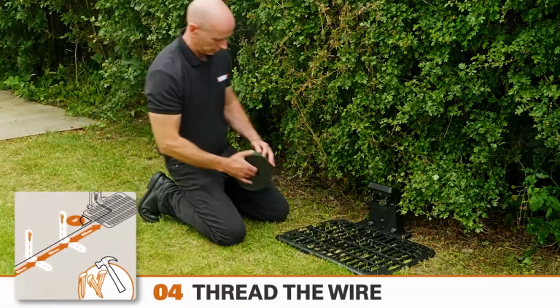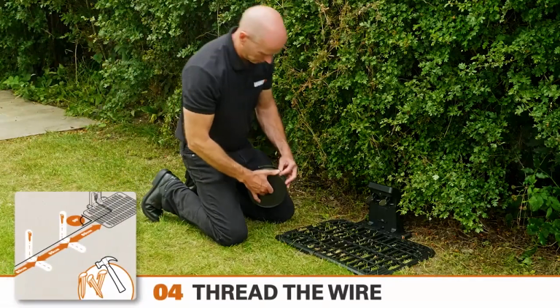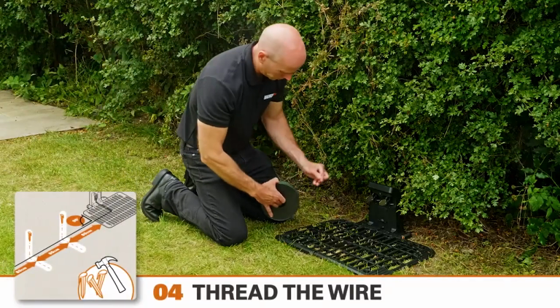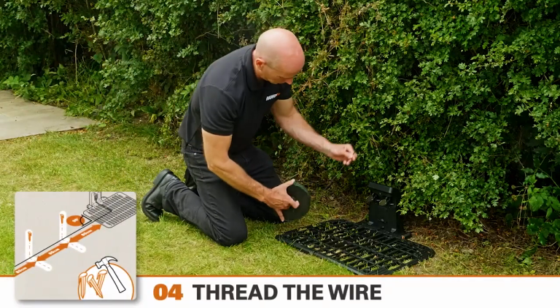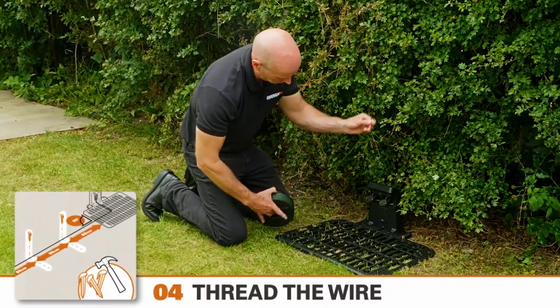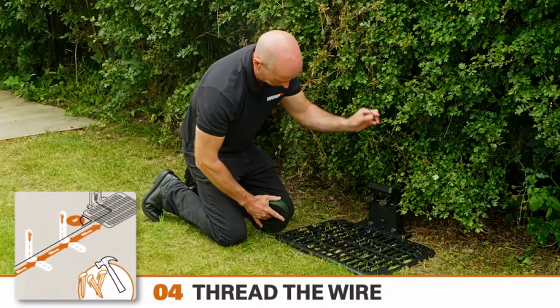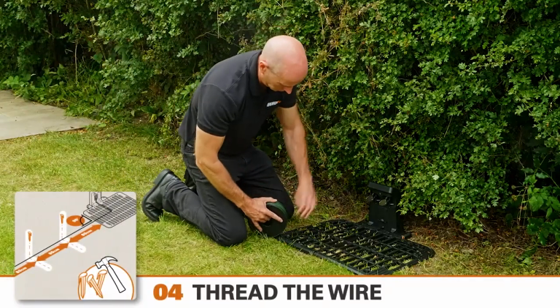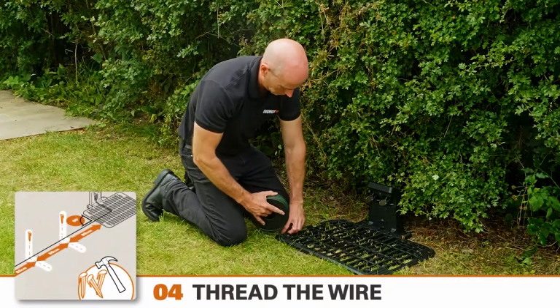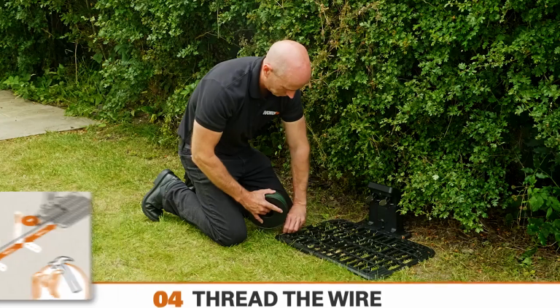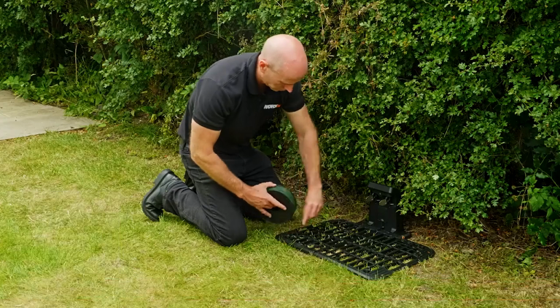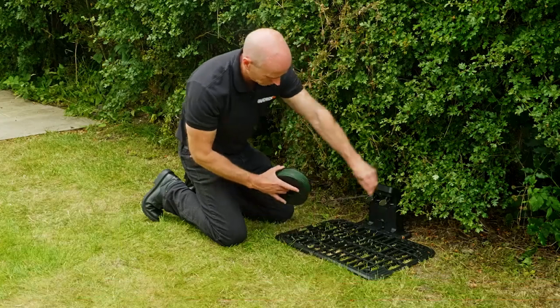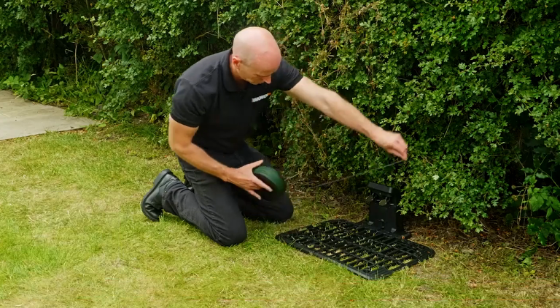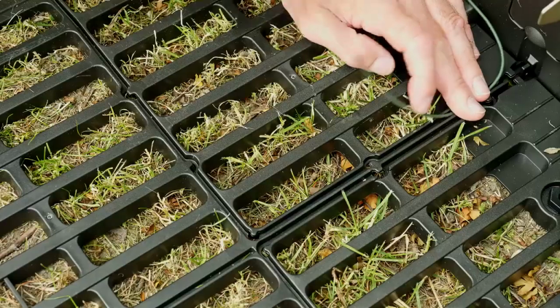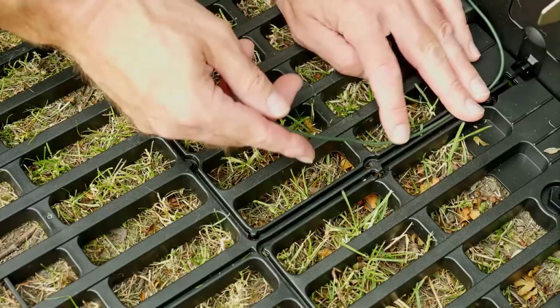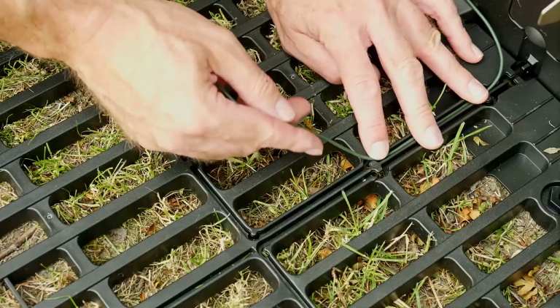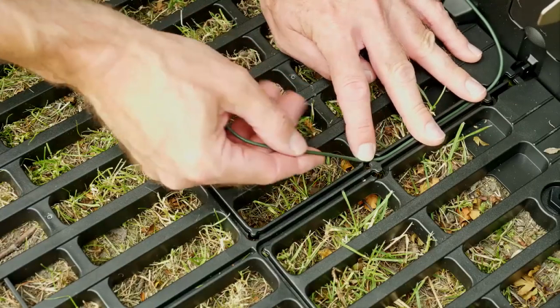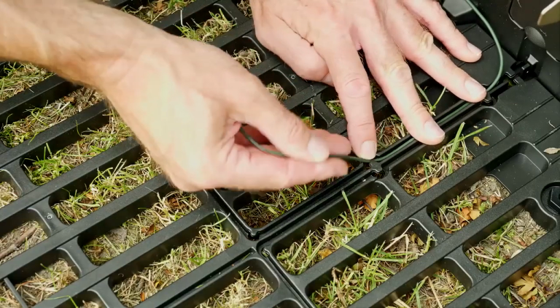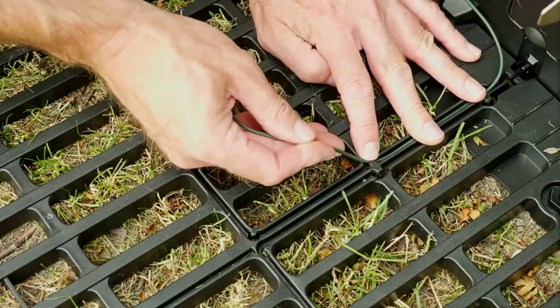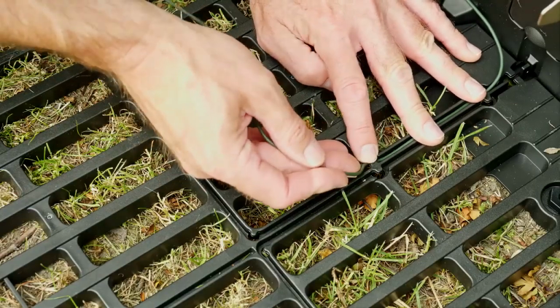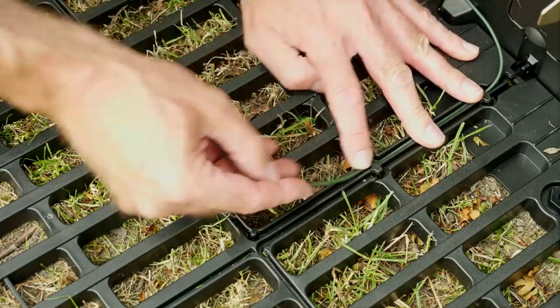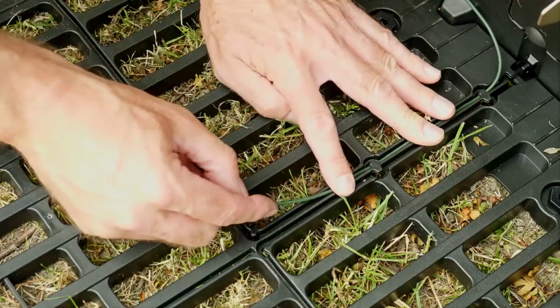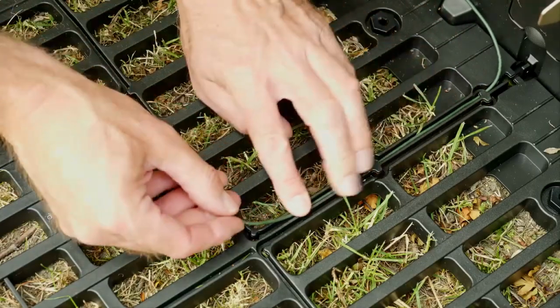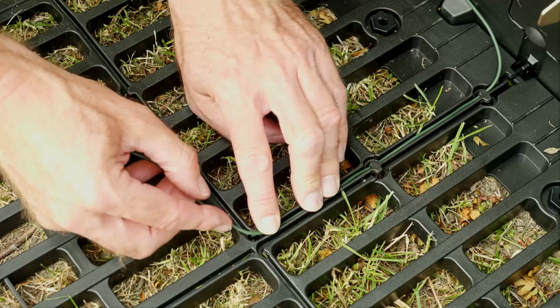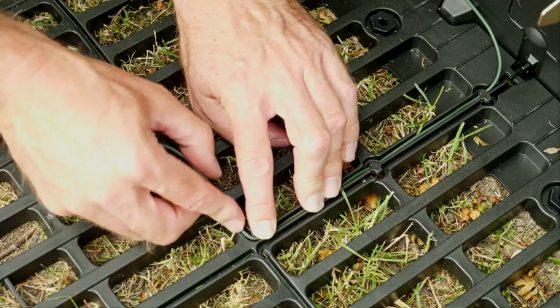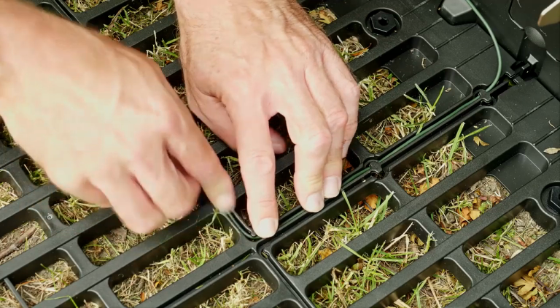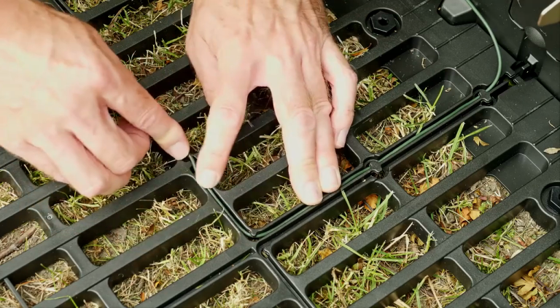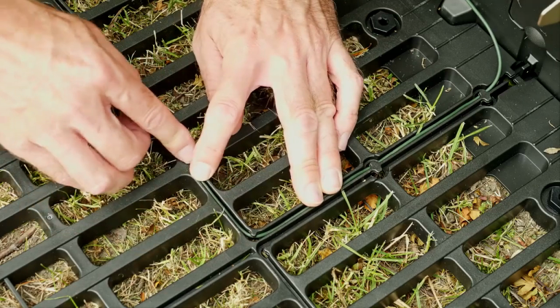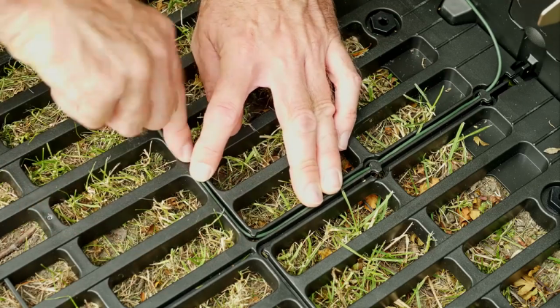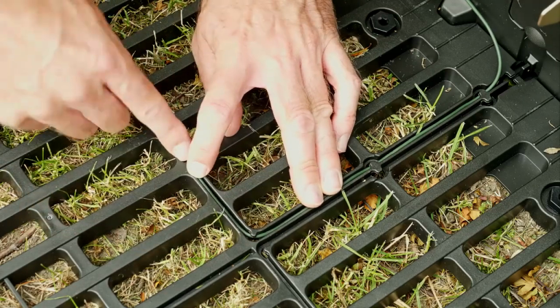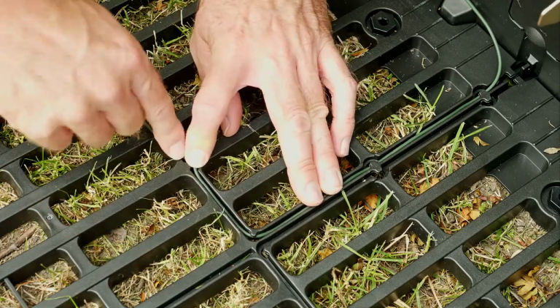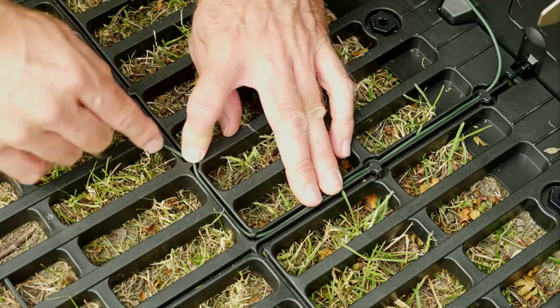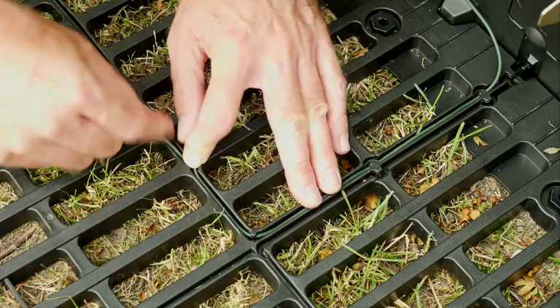Now take the roll of perimeter wire and, leaving about 50 centimetres excess wire, pass it through the guide channel on one side of the charging station. It makes no difference which side you start from.